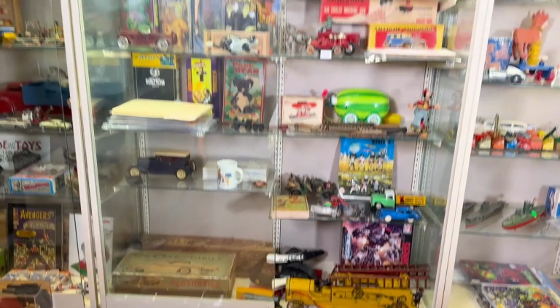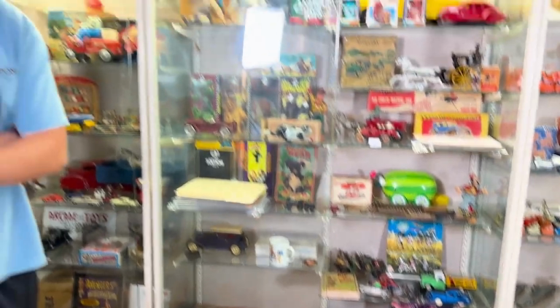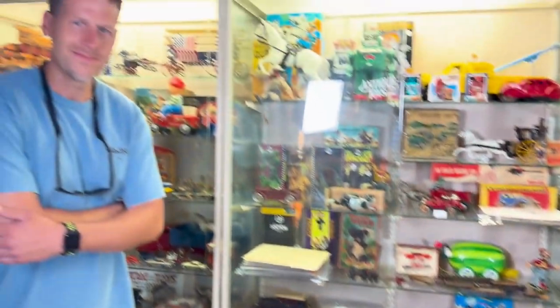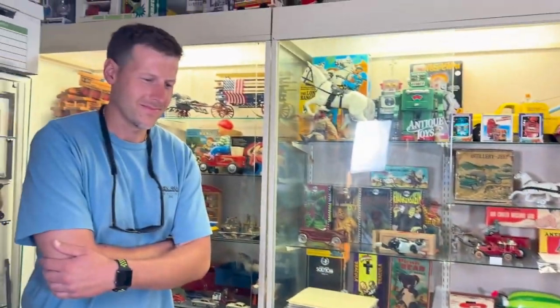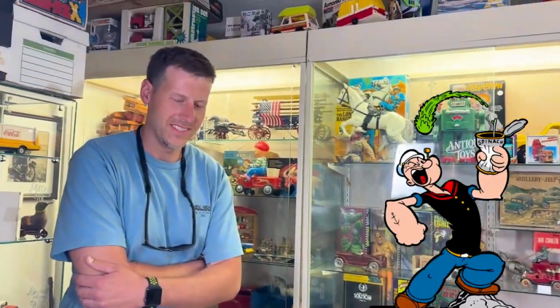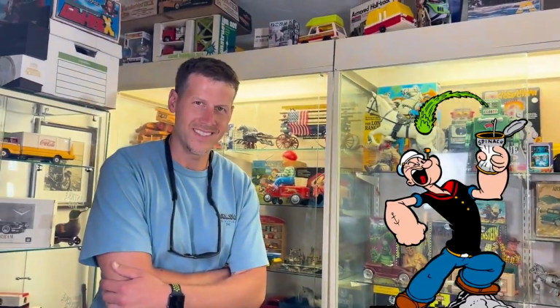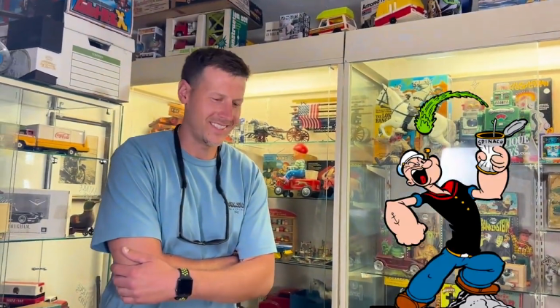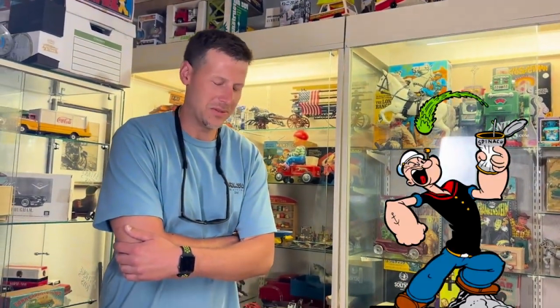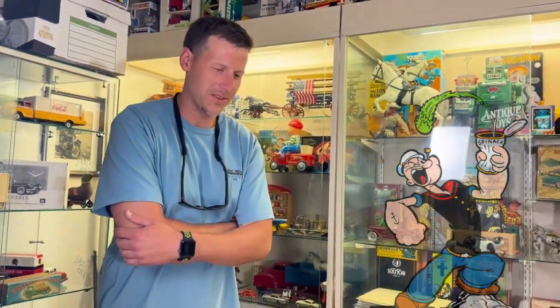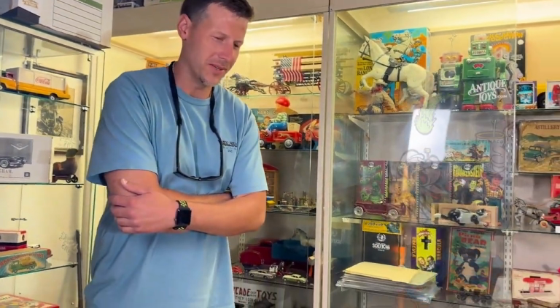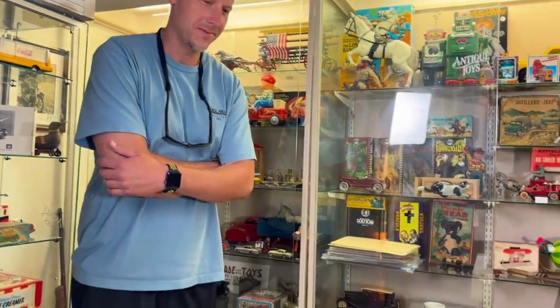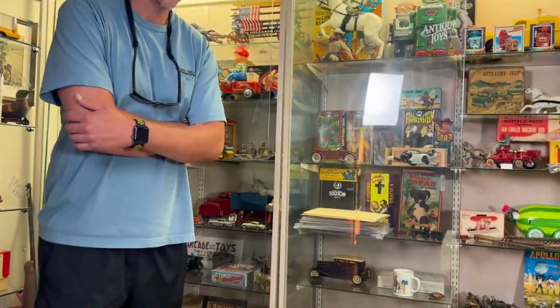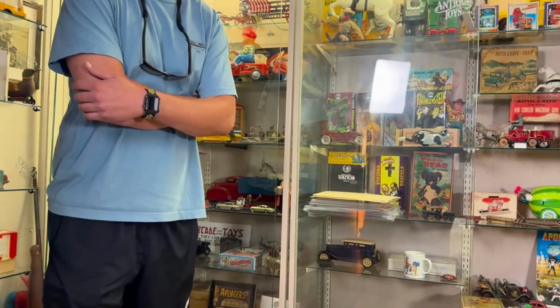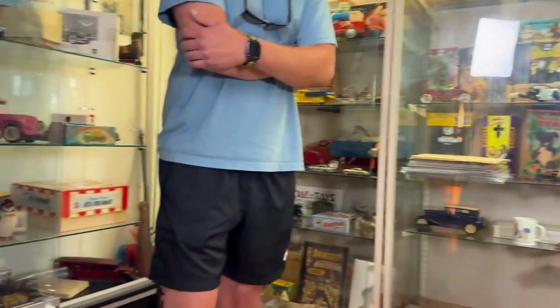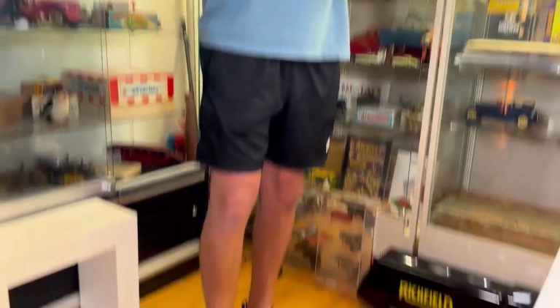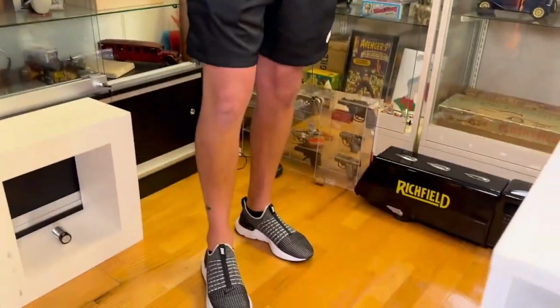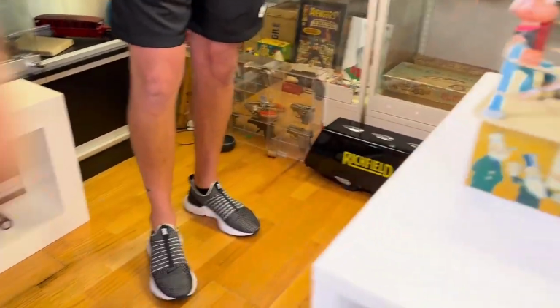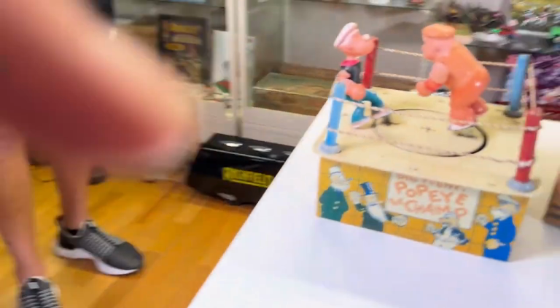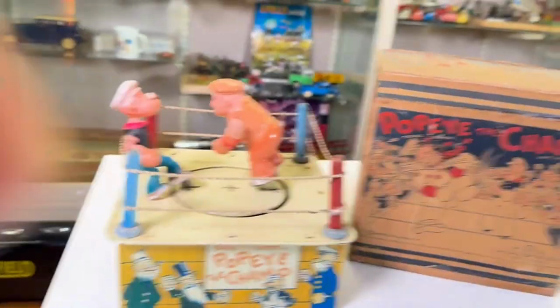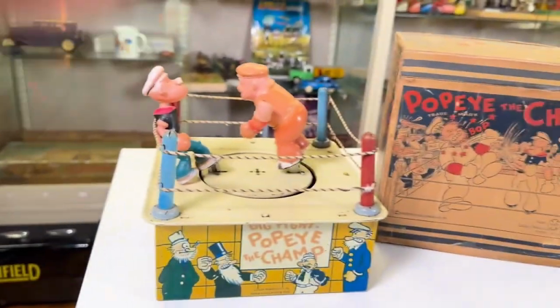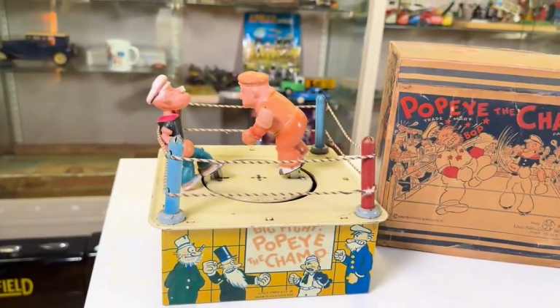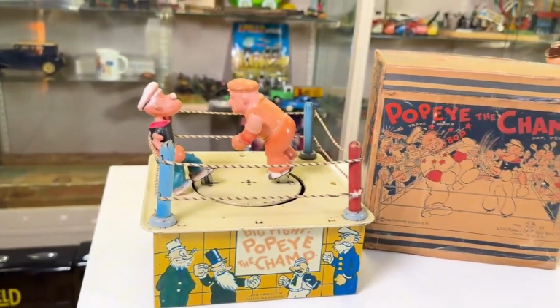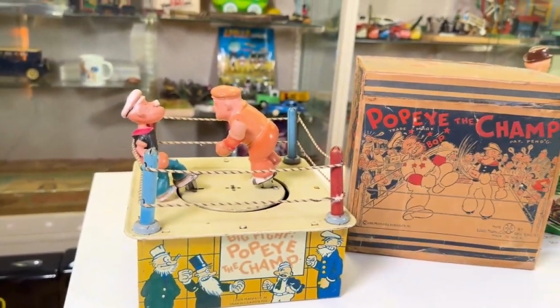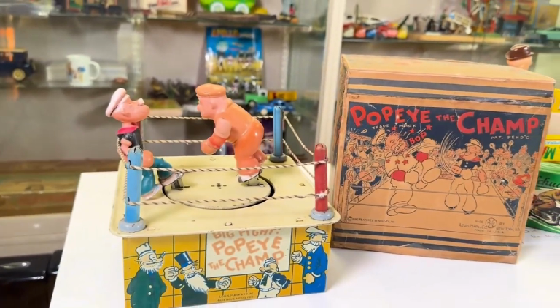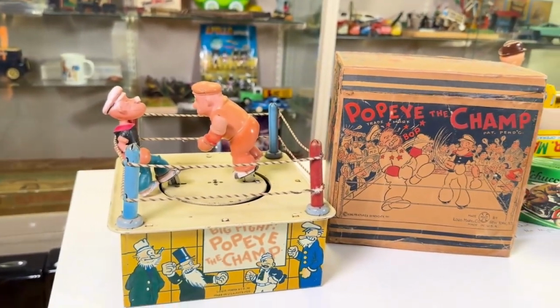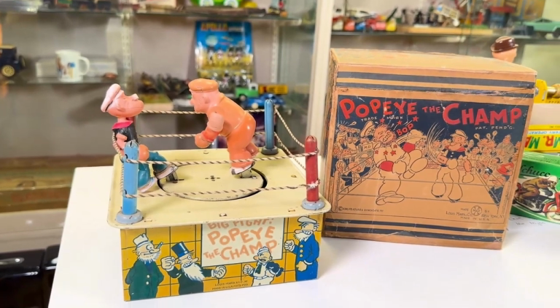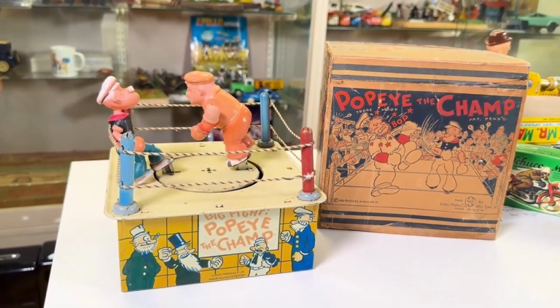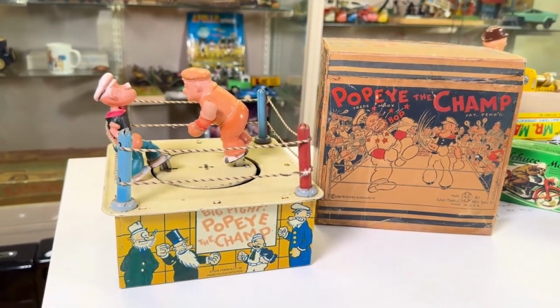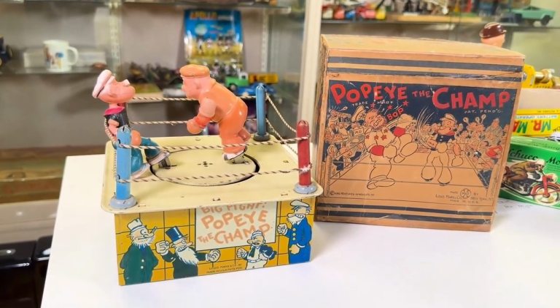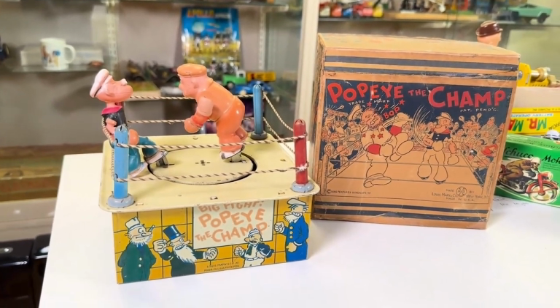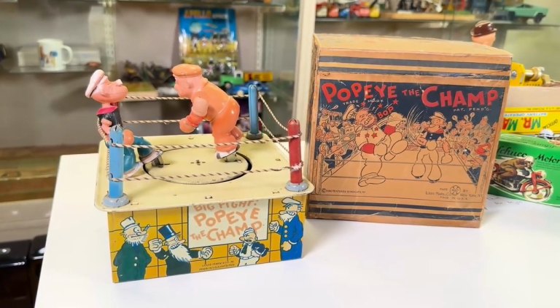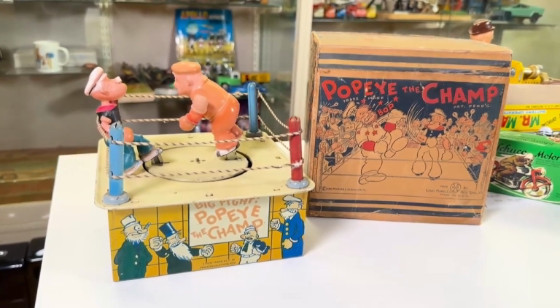Now that it ran, what do you think? Fantastic. I think so too — that's my impression. But what do I know, right? Cheers from Ed, Christy, and Derek over at Antique Toys. Take care.